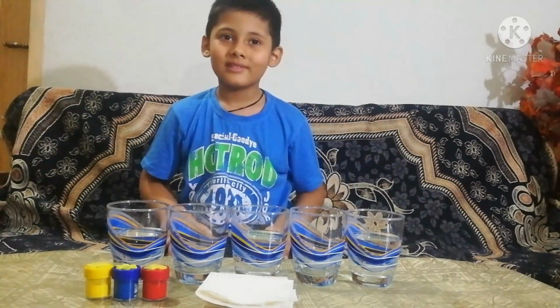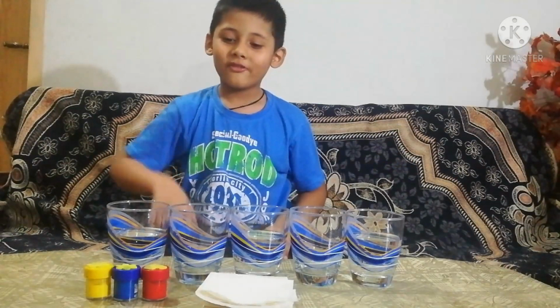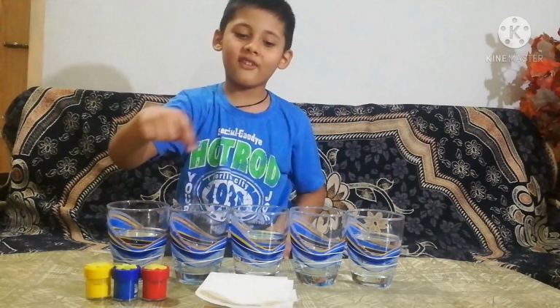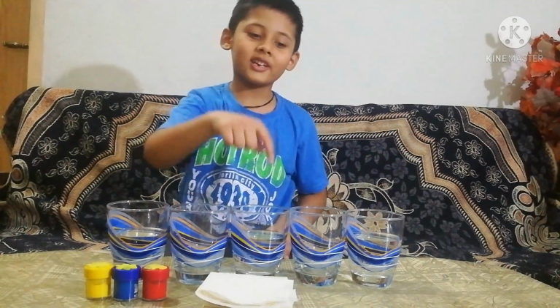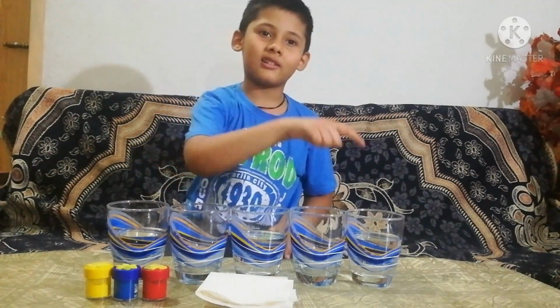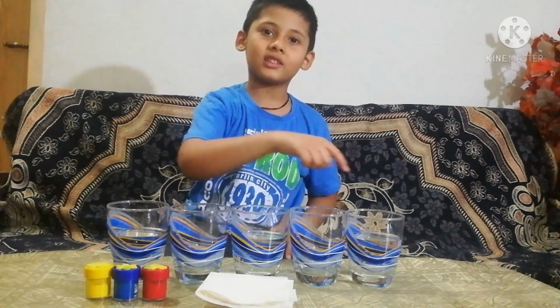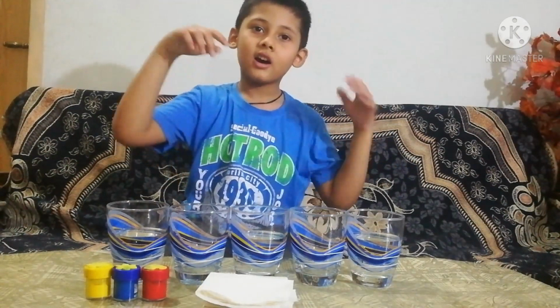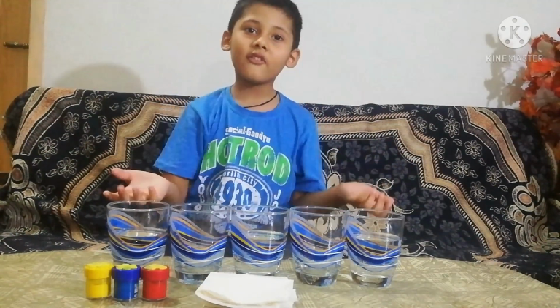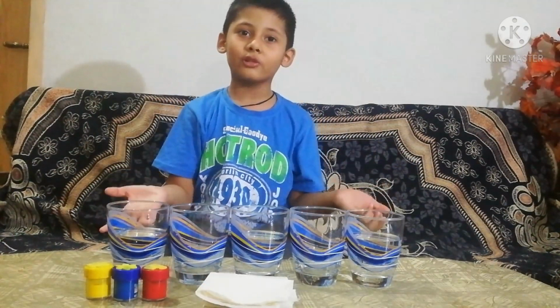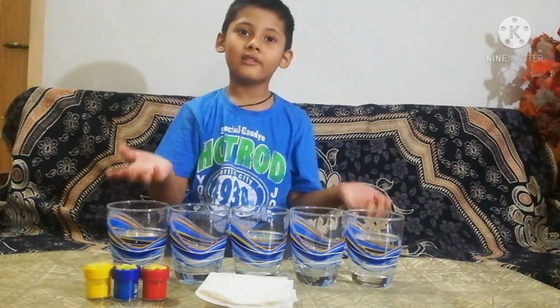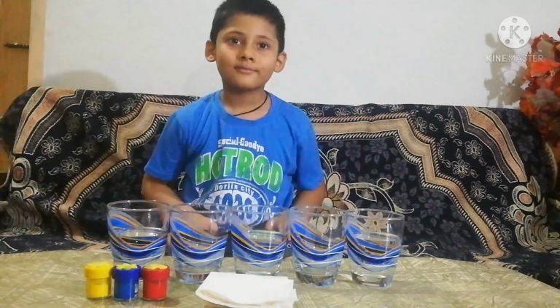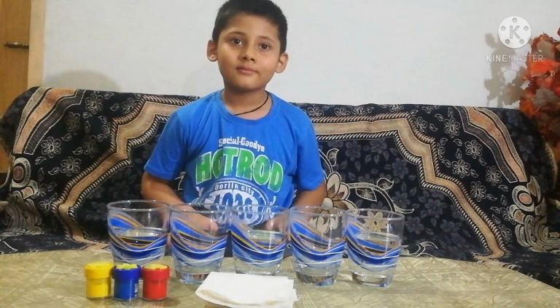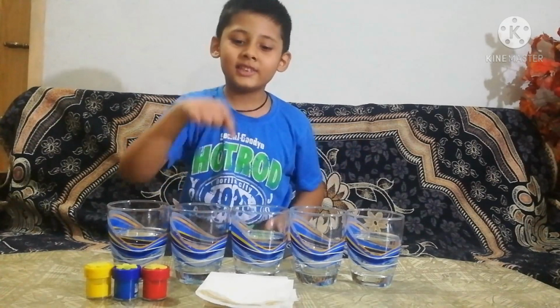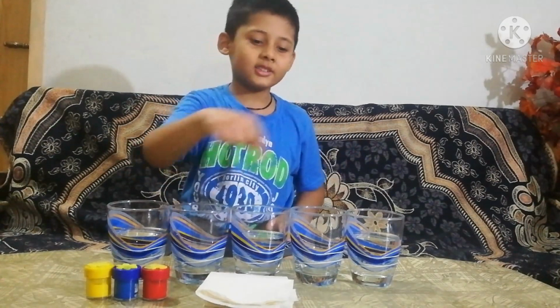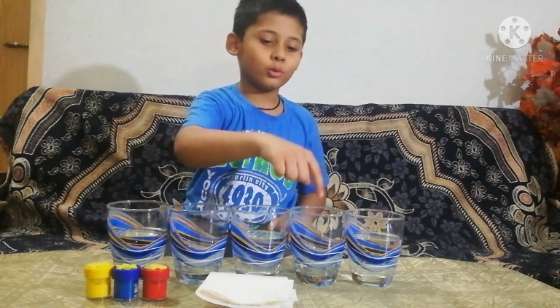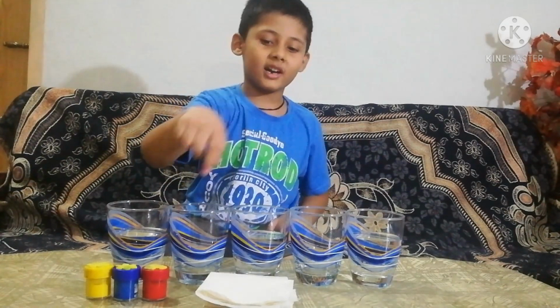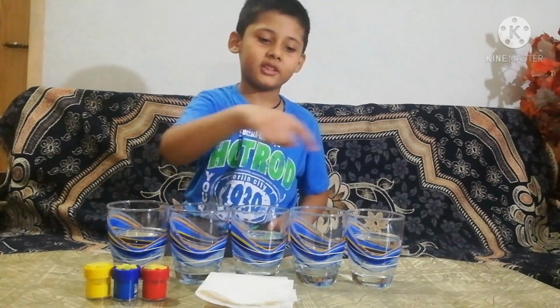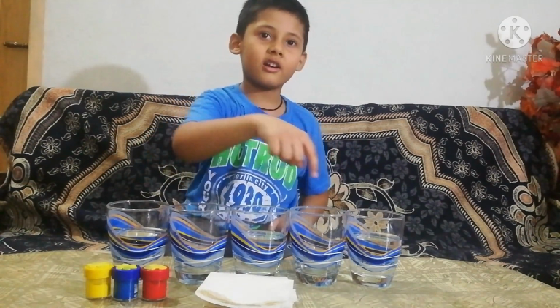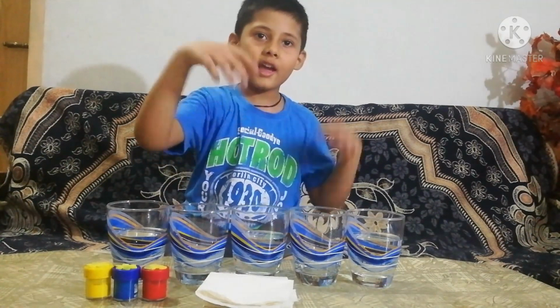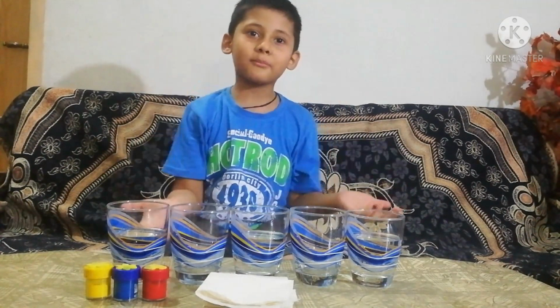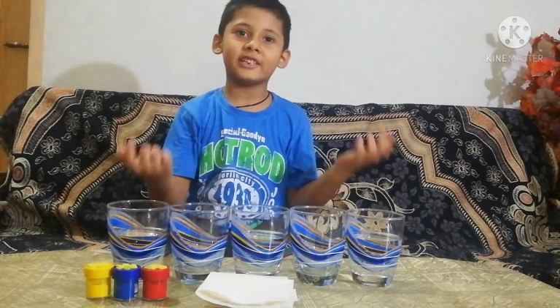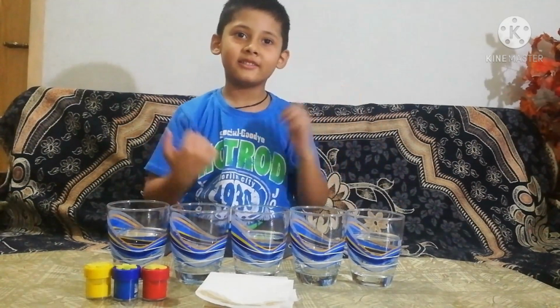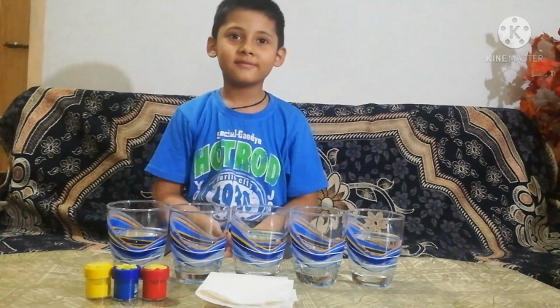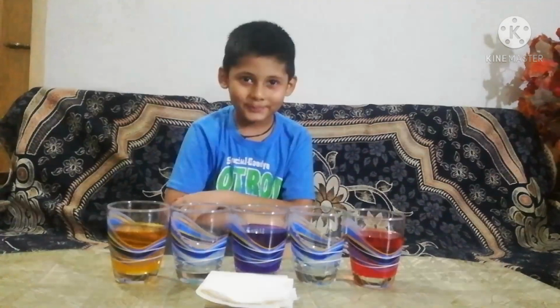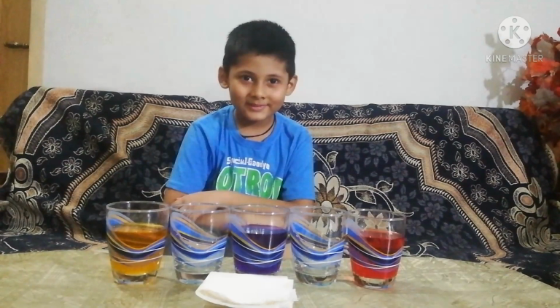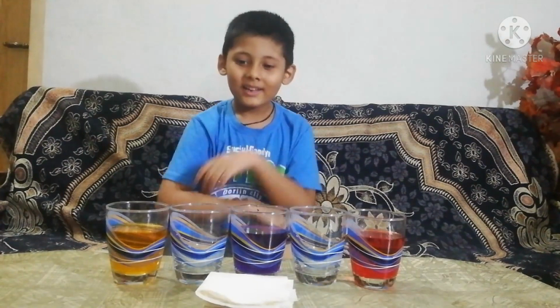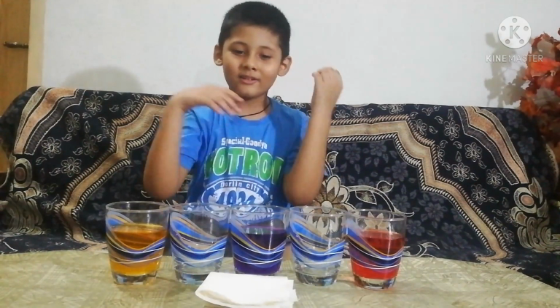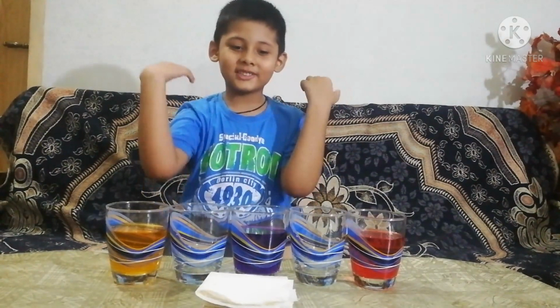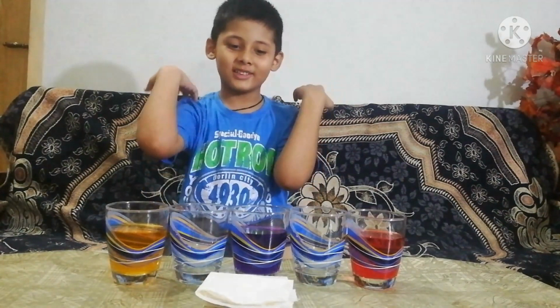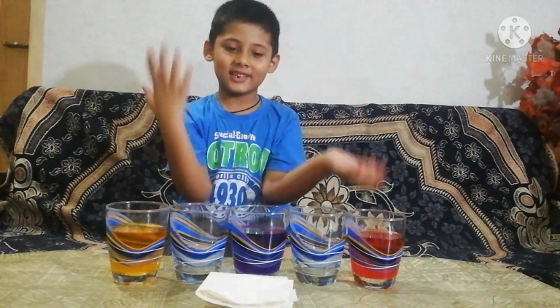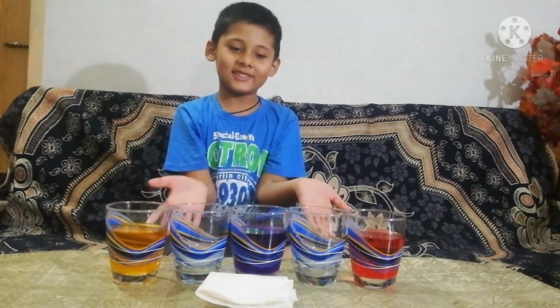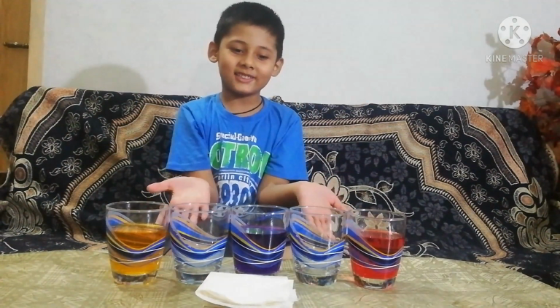Fill every other glass half full. These 2 glasses are empty. Now mix the colors like this.